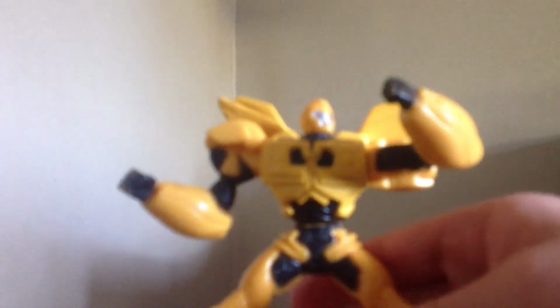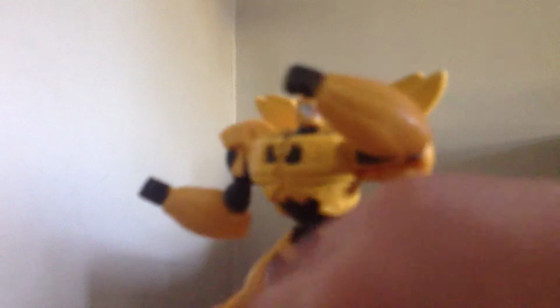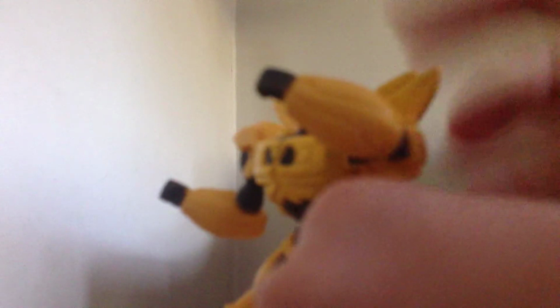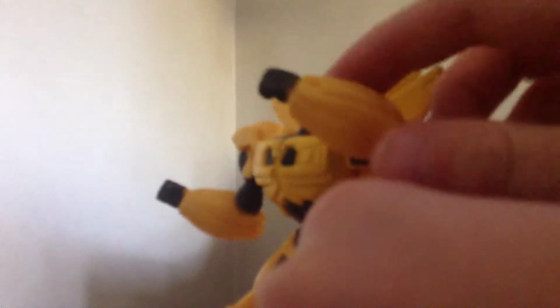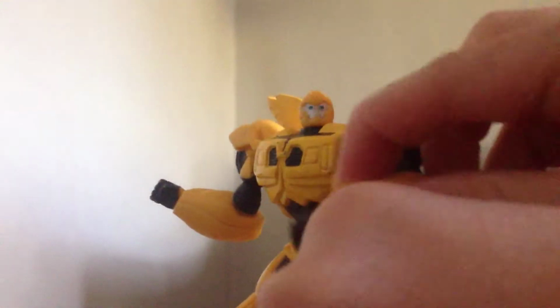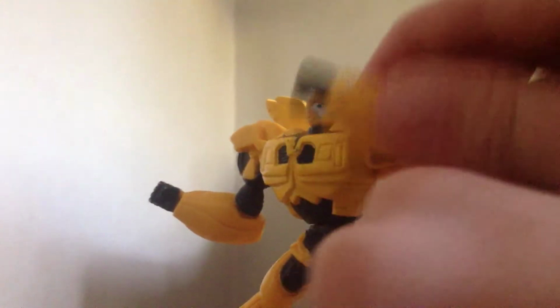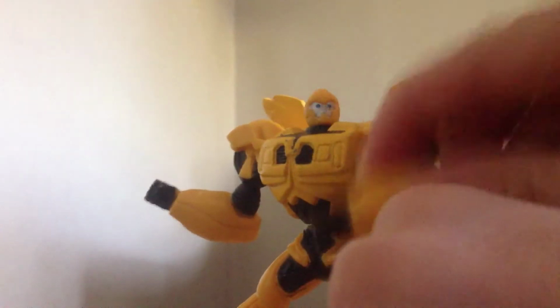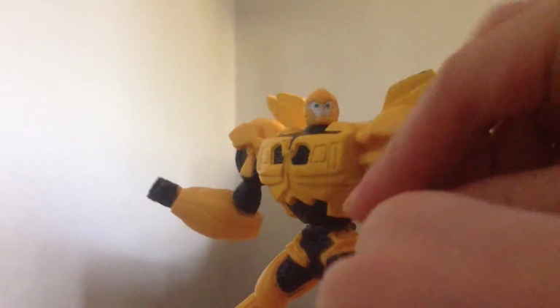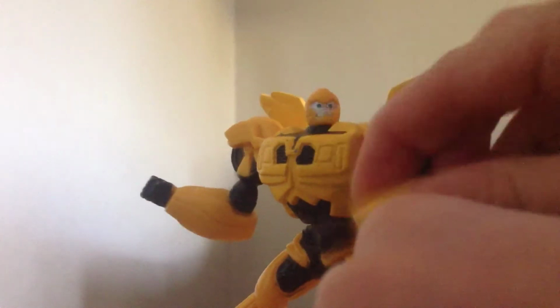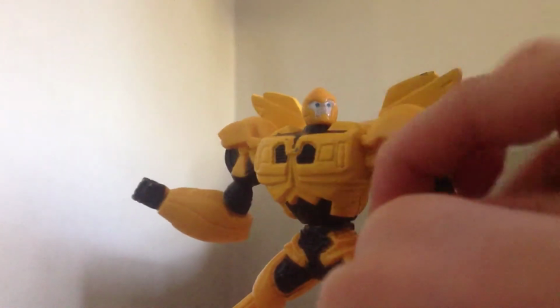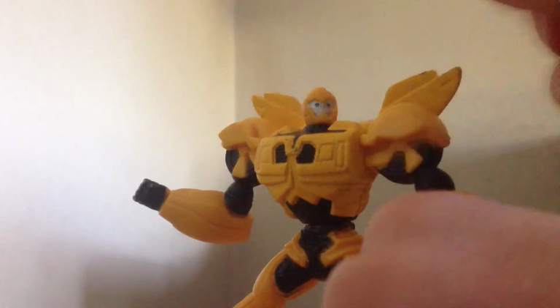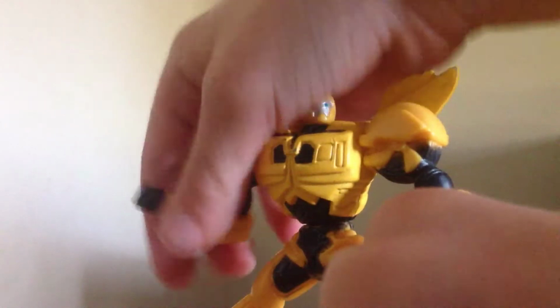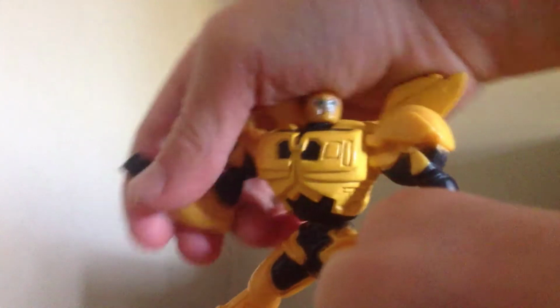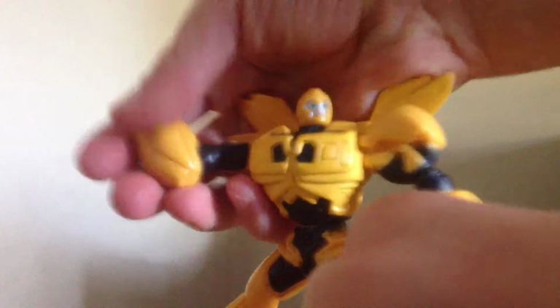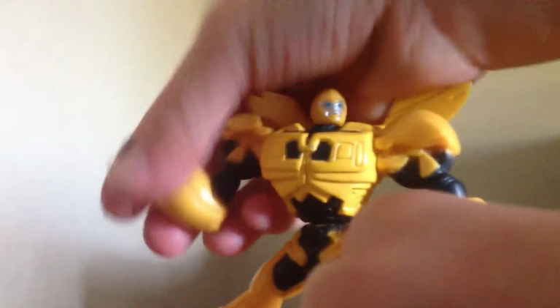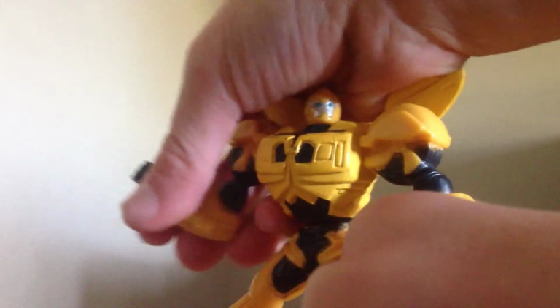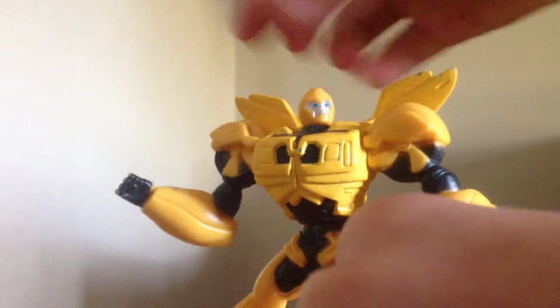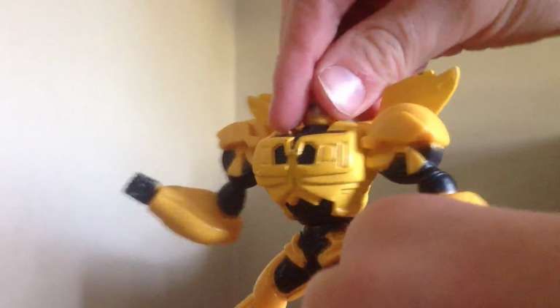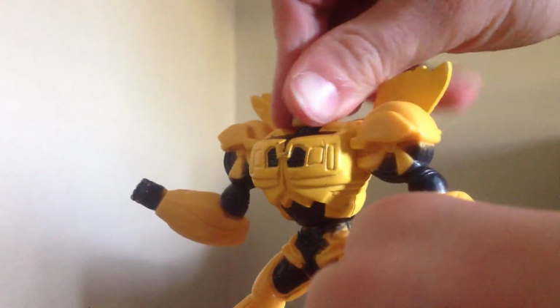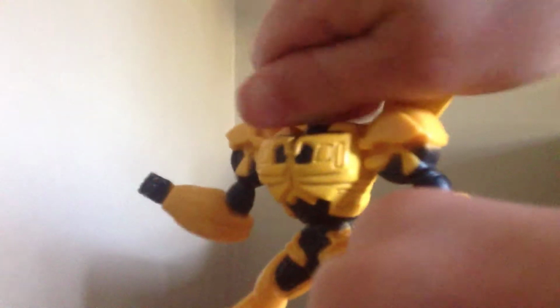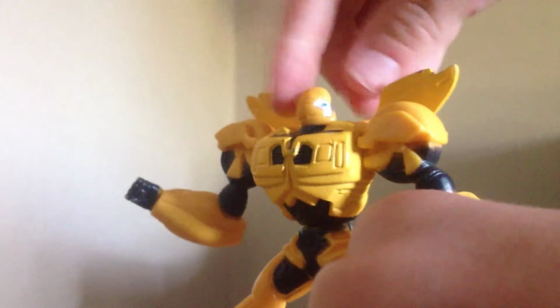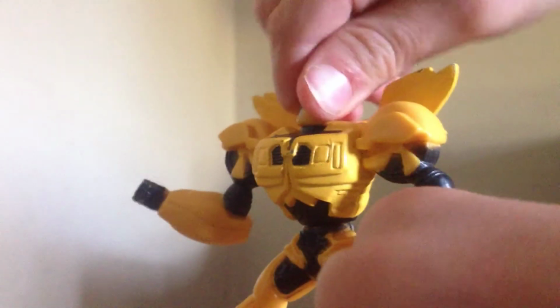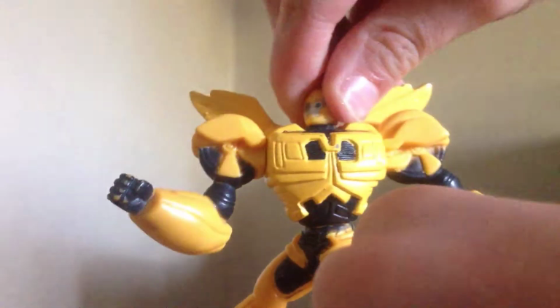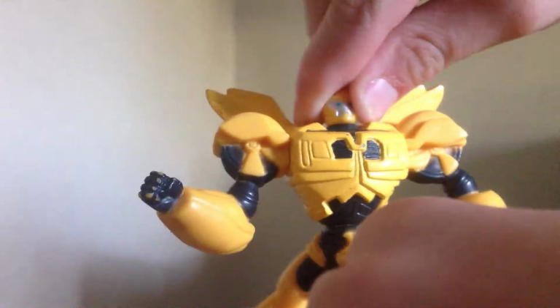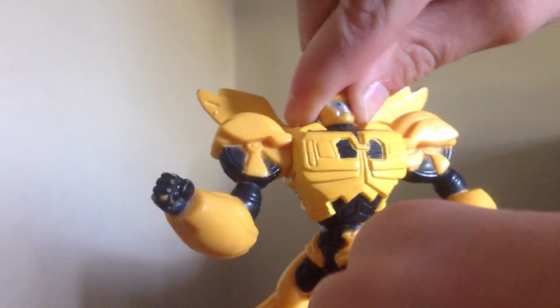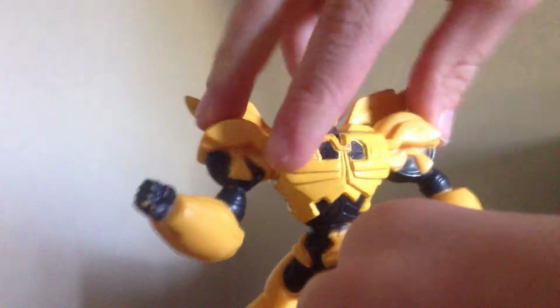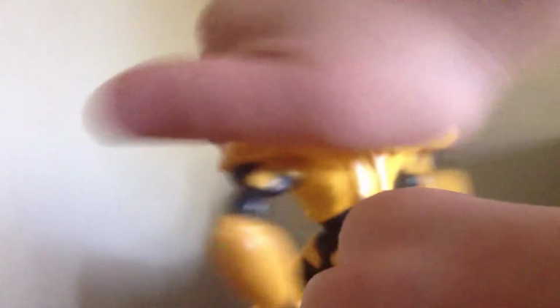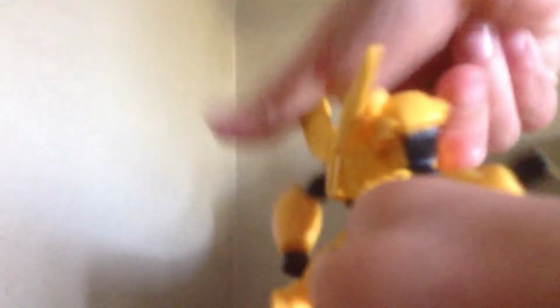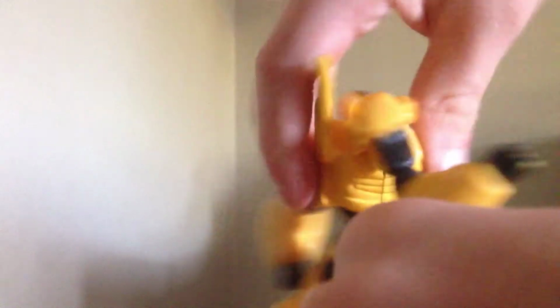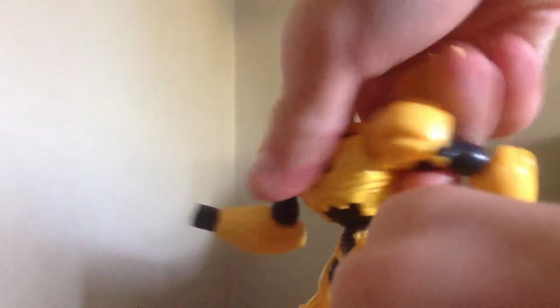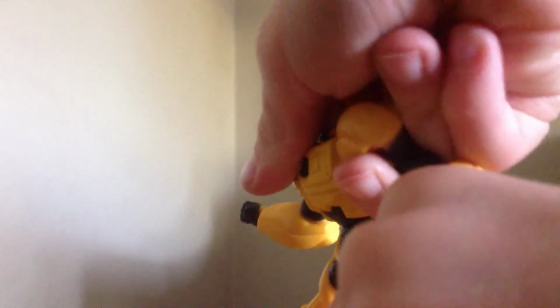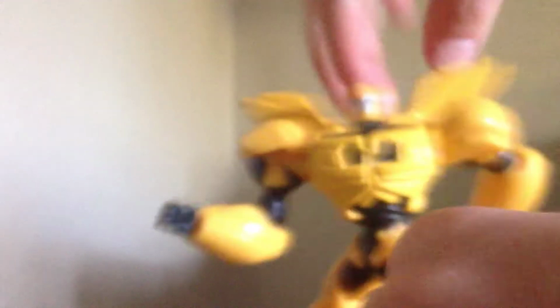The posability it has is these can move up and down. The head can do a full 360, and the waist can bend all the way back and around.